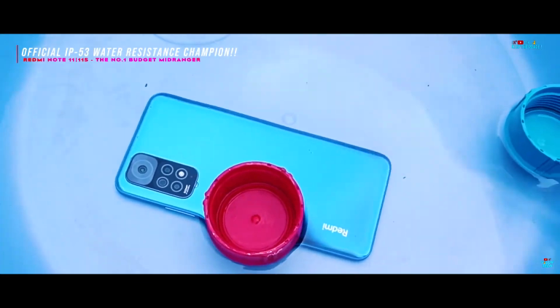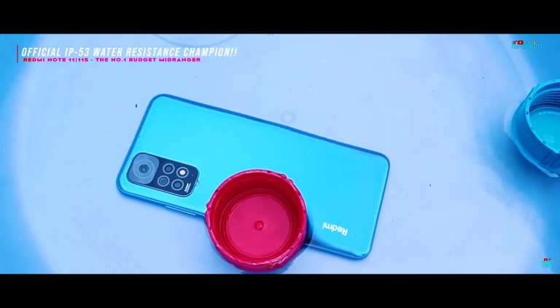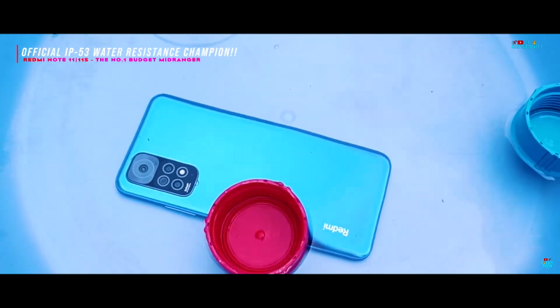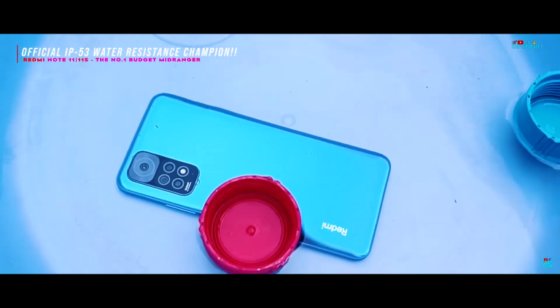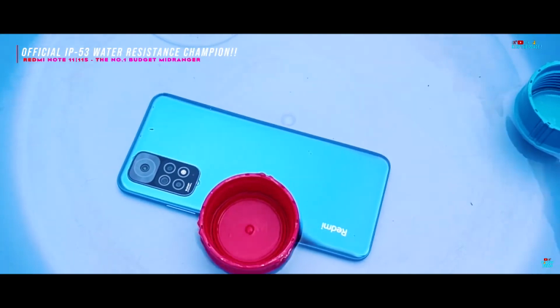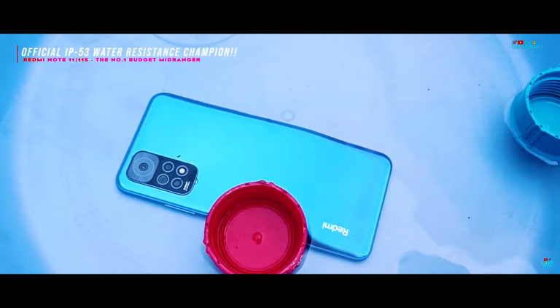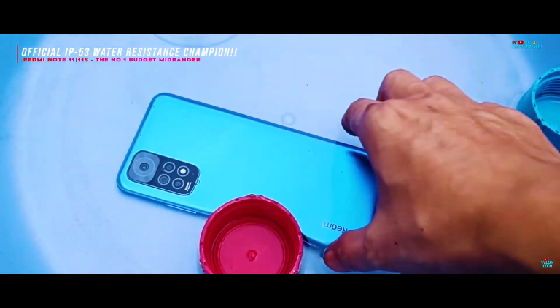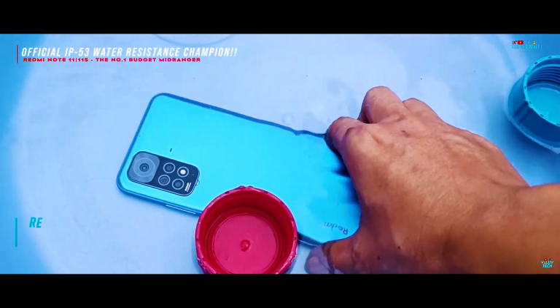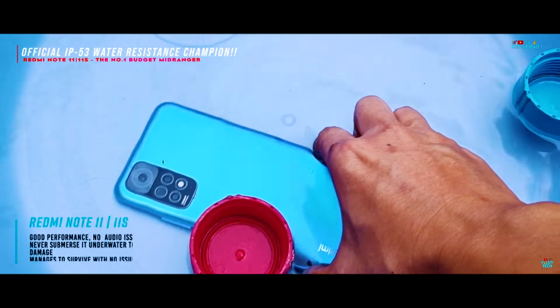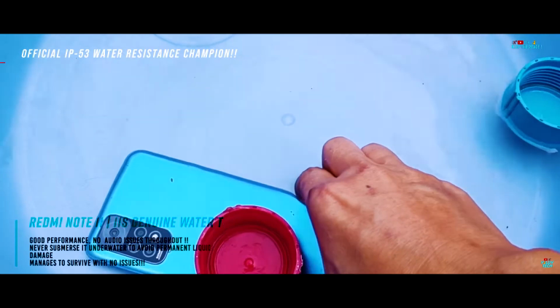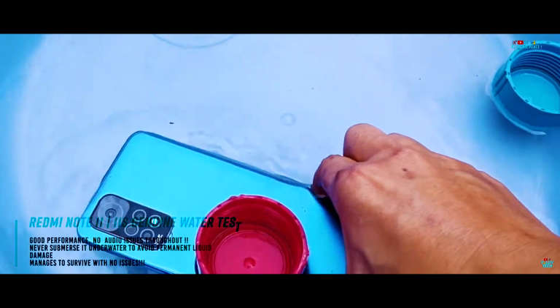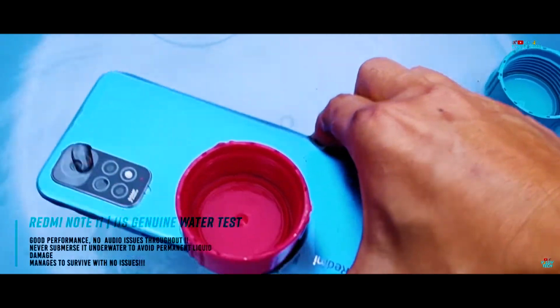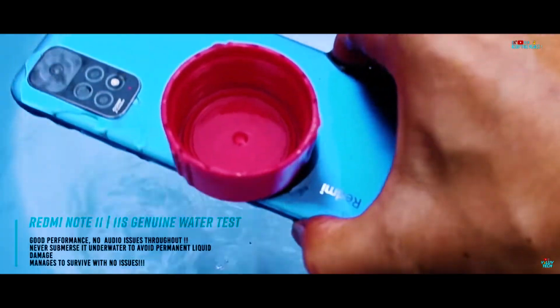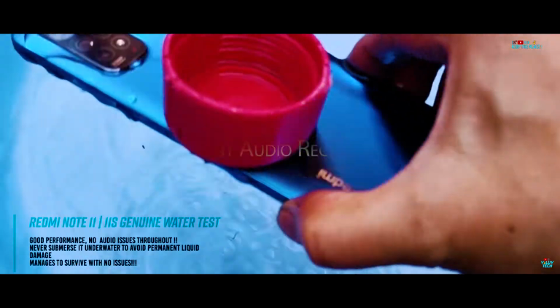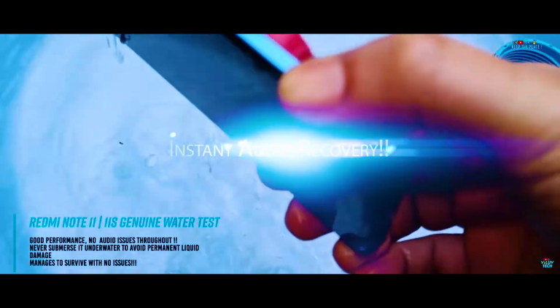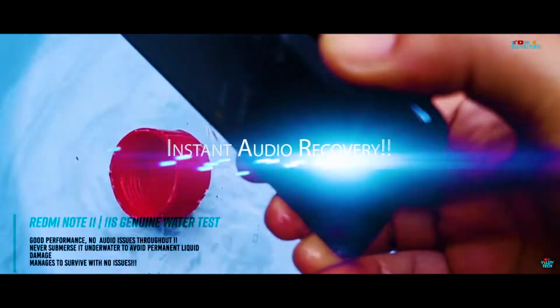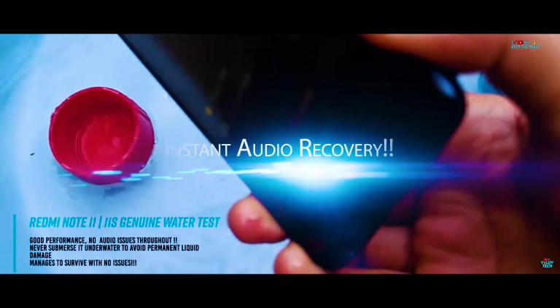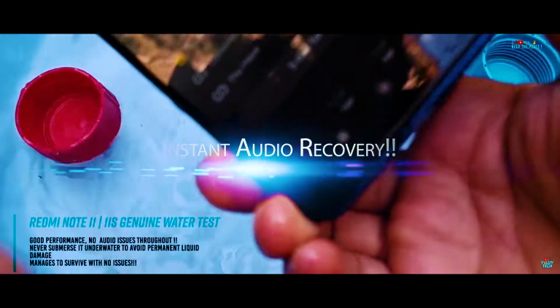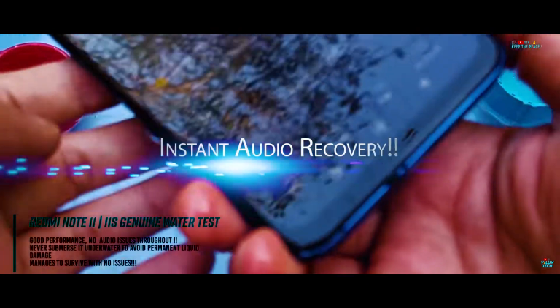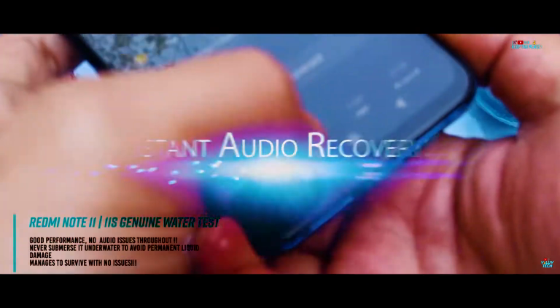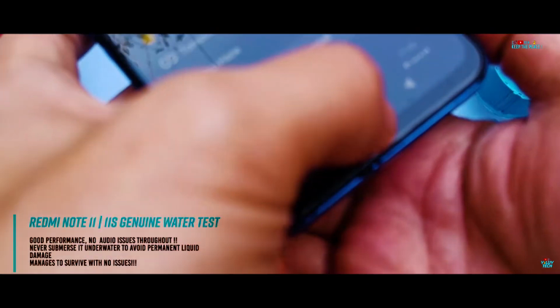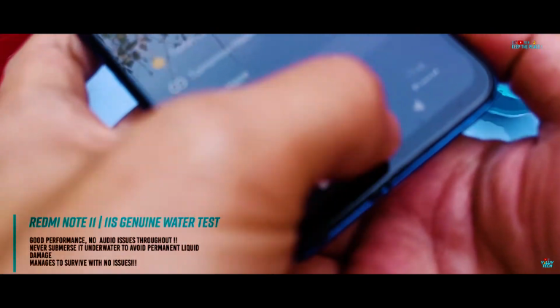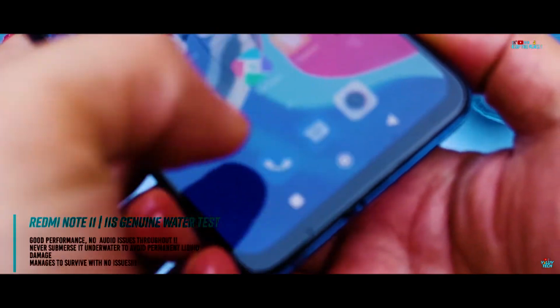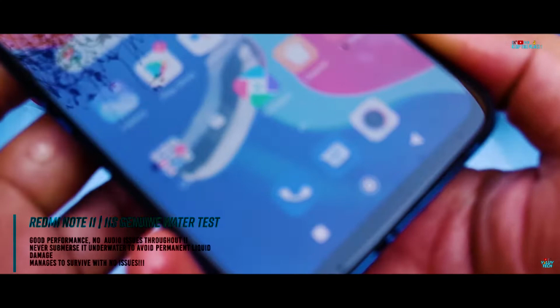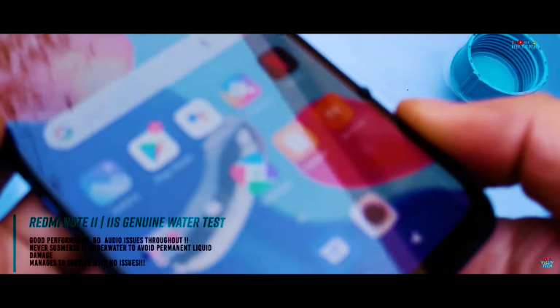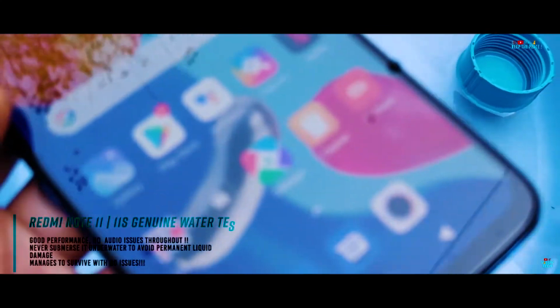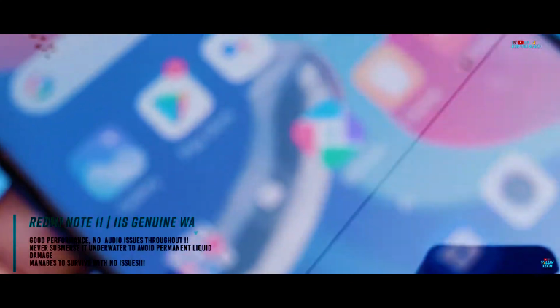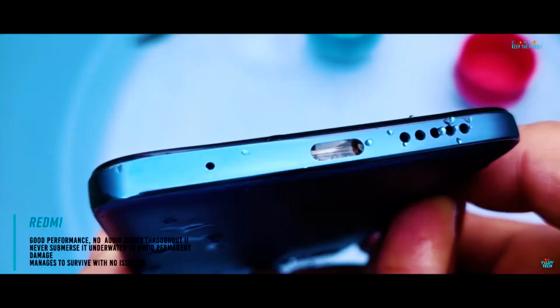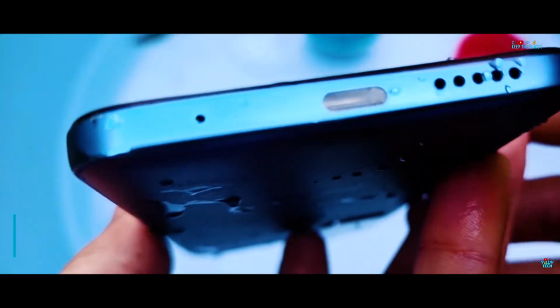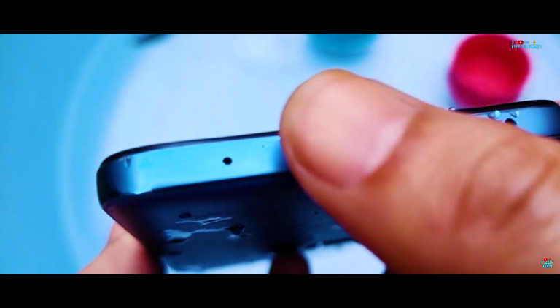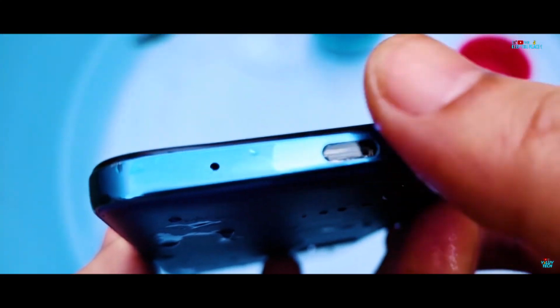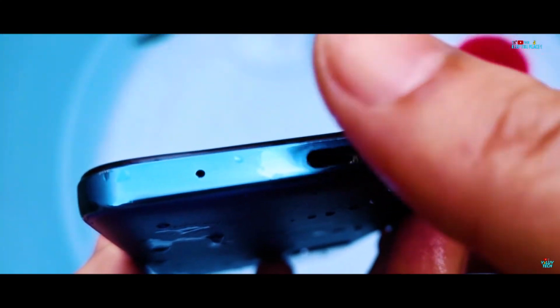Compared to water damages of the past, in recent times Xiaomi has managed a drastic positive change in liquid damage resistance, as the Redmi Note 11 passes the water test like an IP champion.